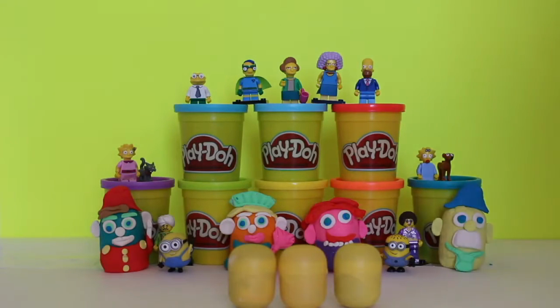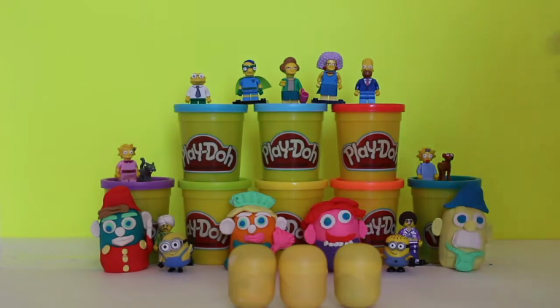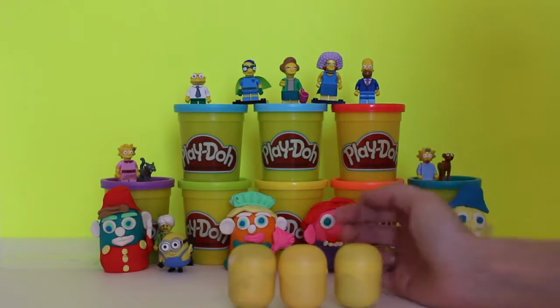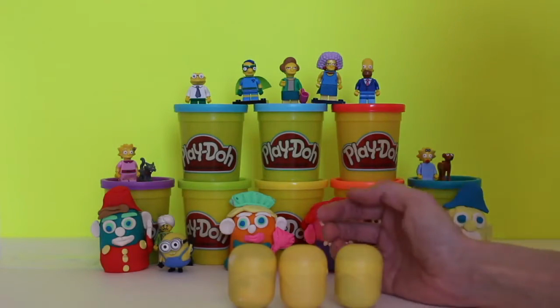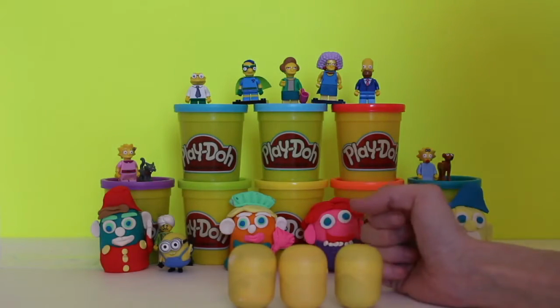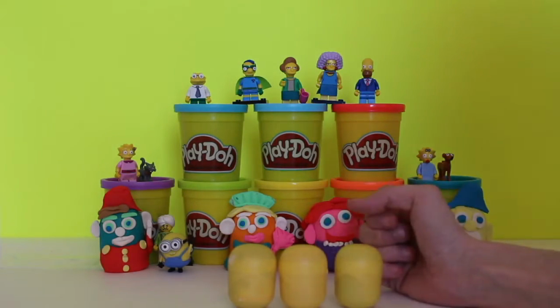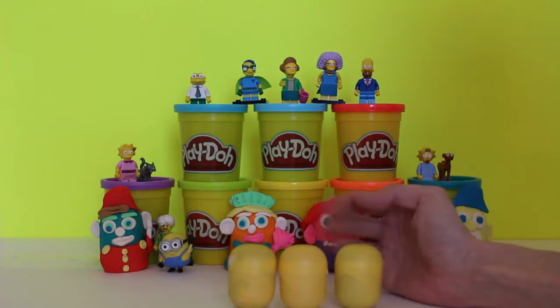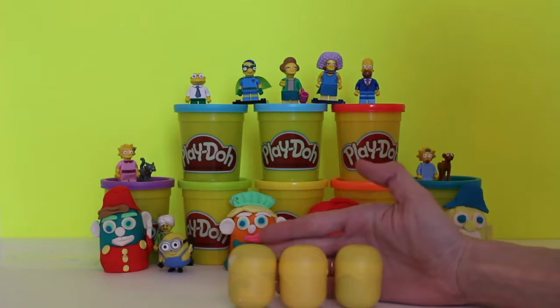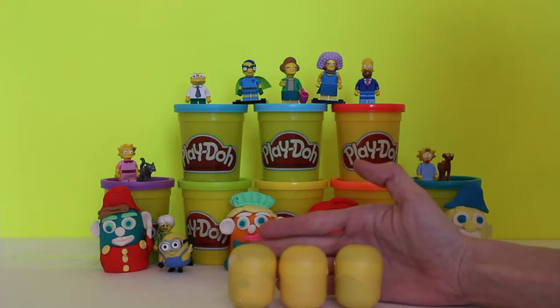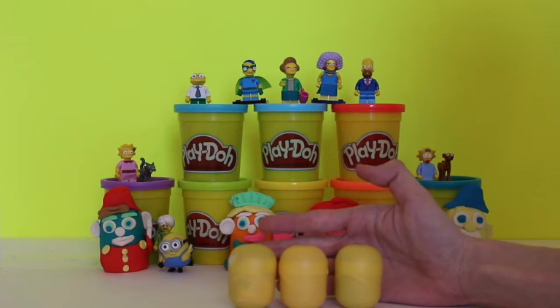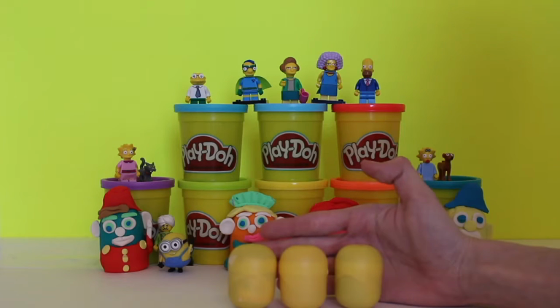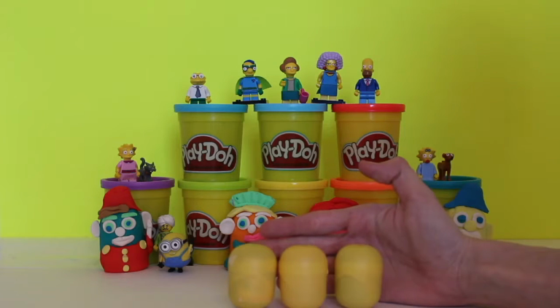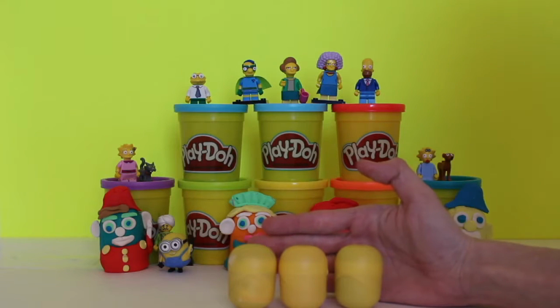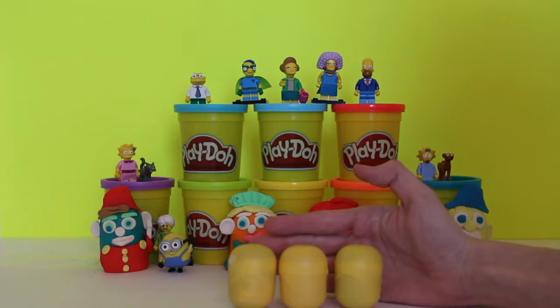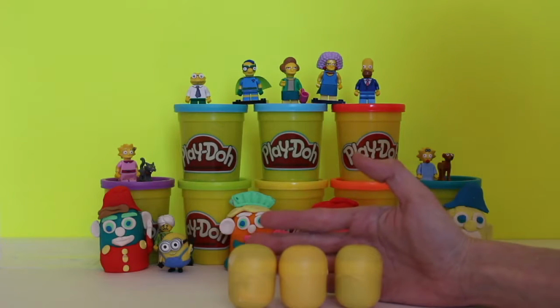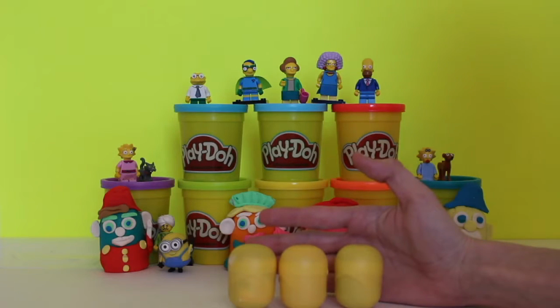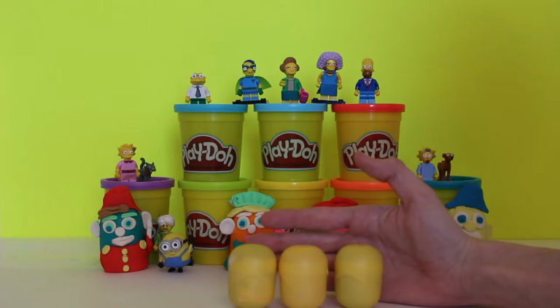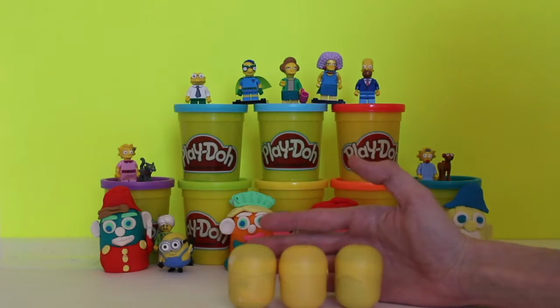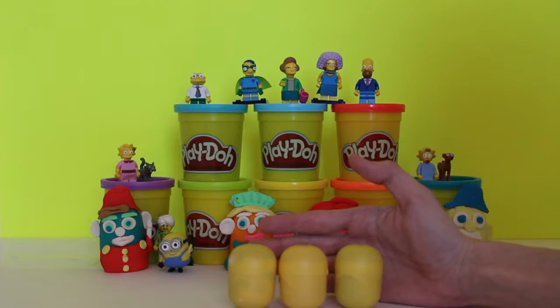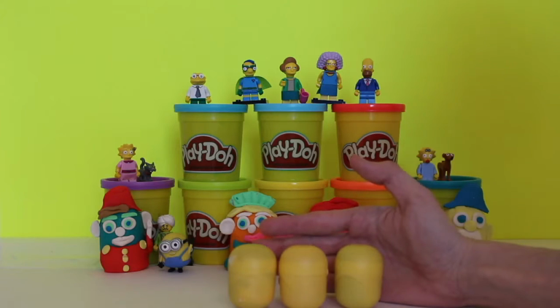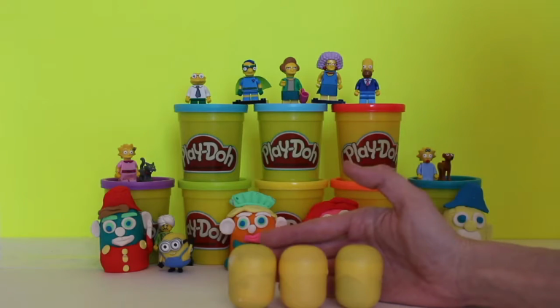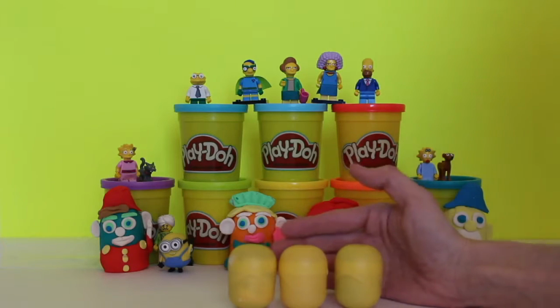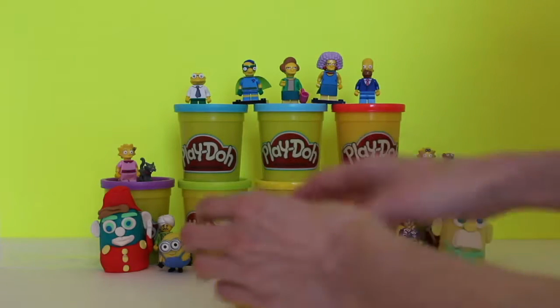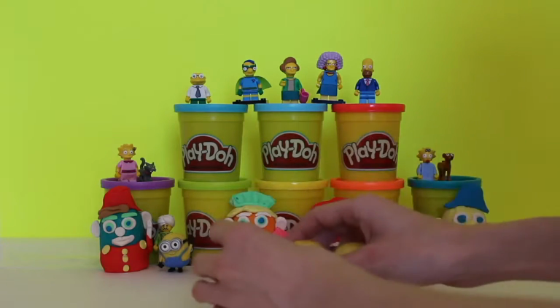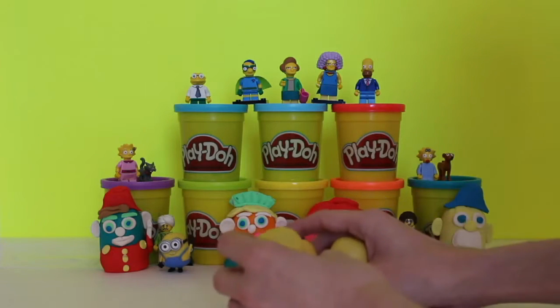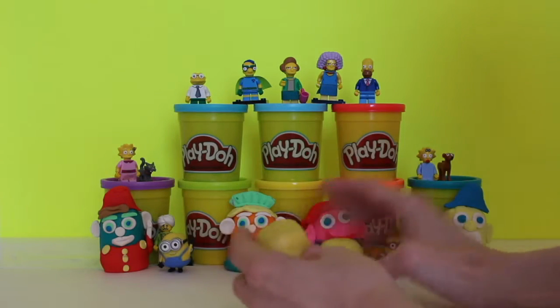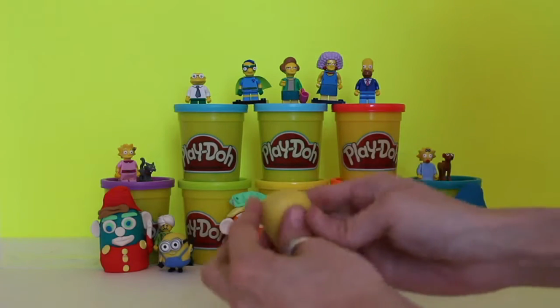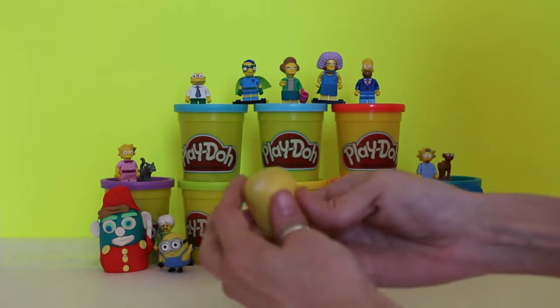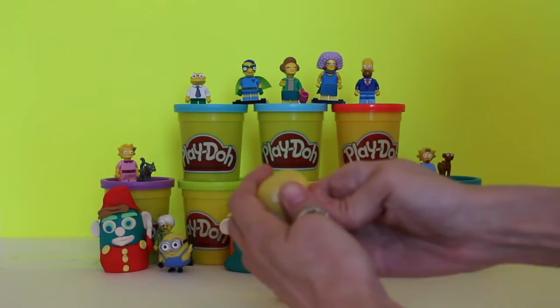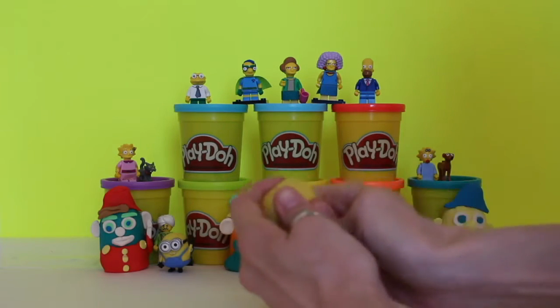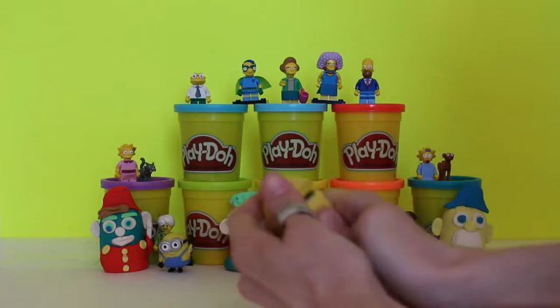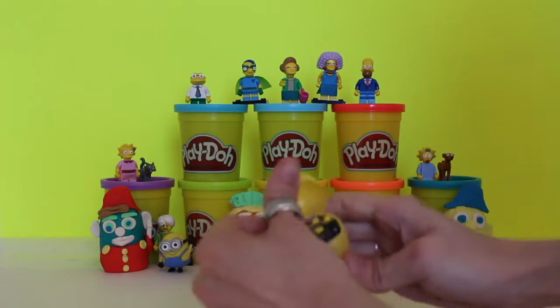Hi boys and girls, welcome back to the Giggle Room! We're going to do some Kinder eggs today. Kinder eggs are the best — they have so many surprises and you never know what you're gonna get, so let's get started.